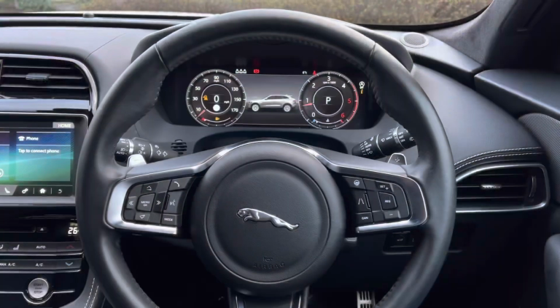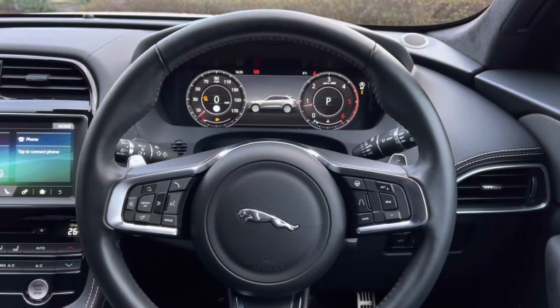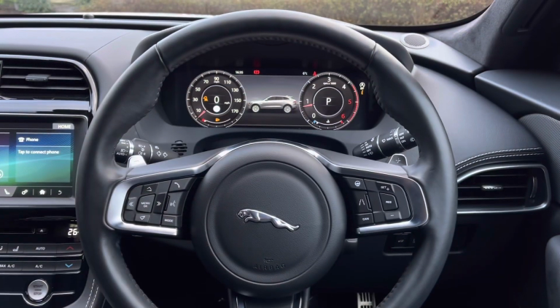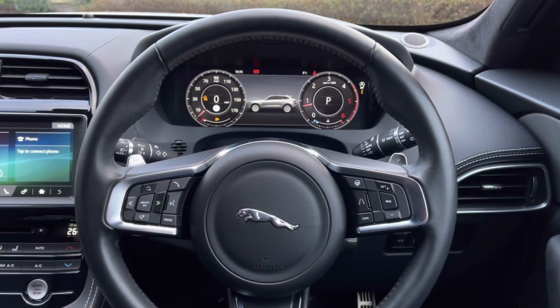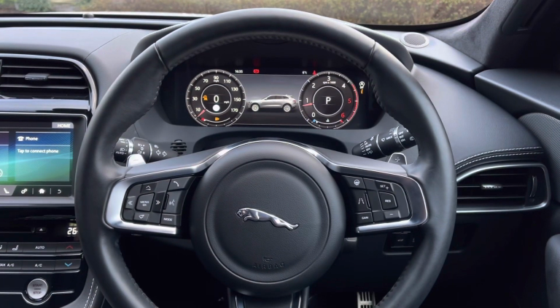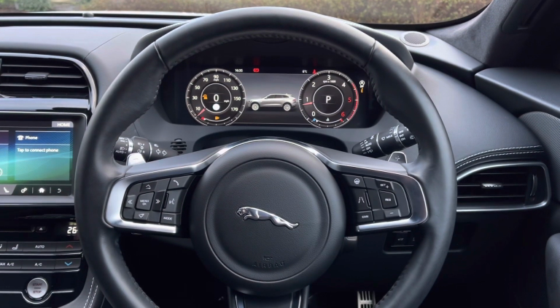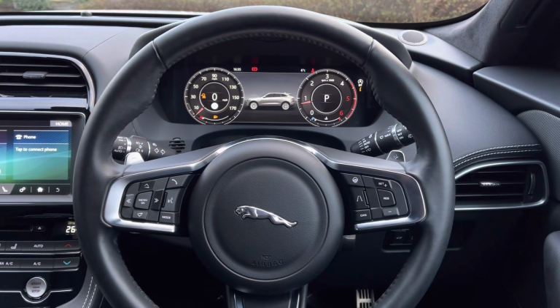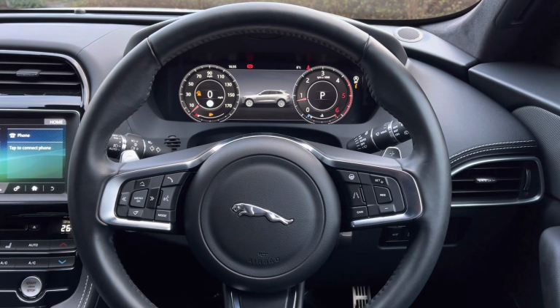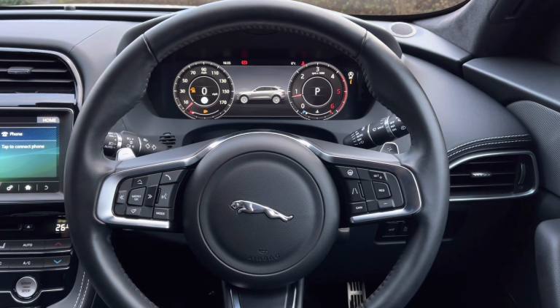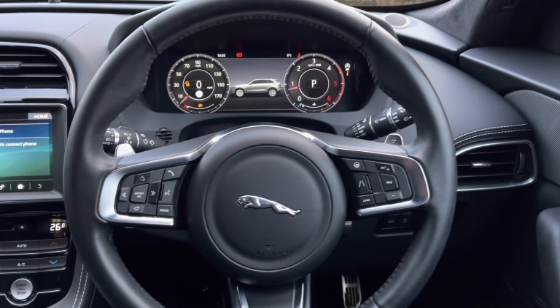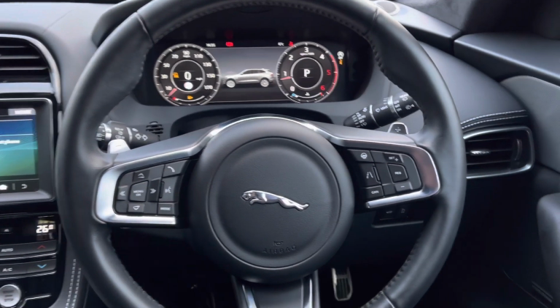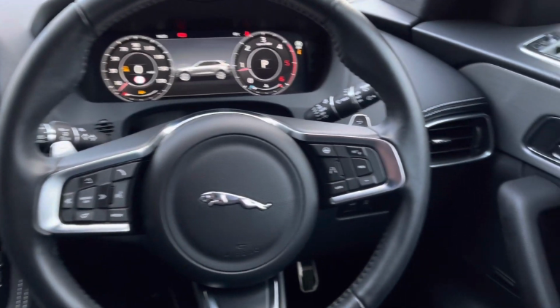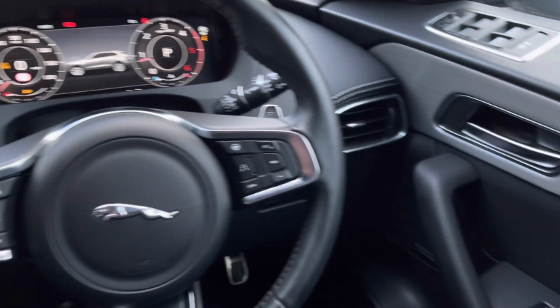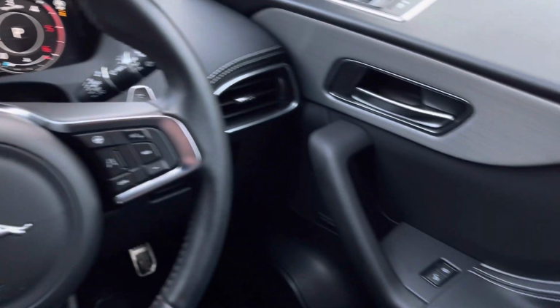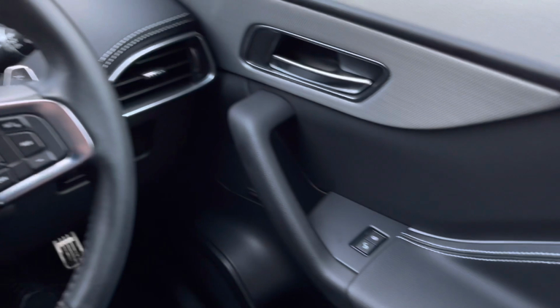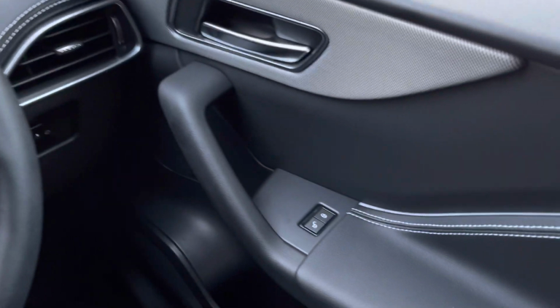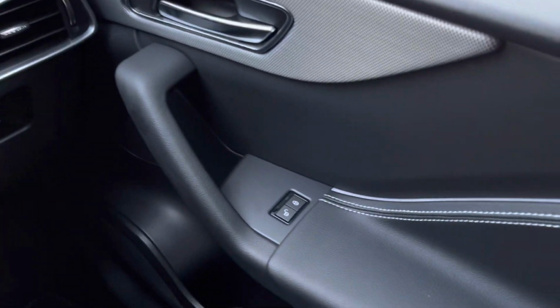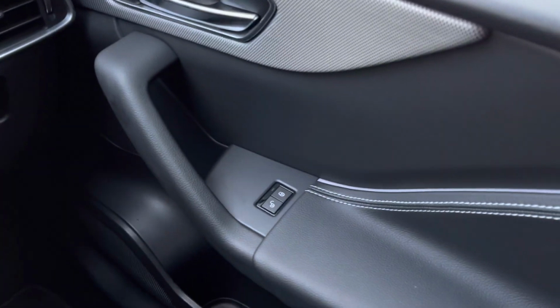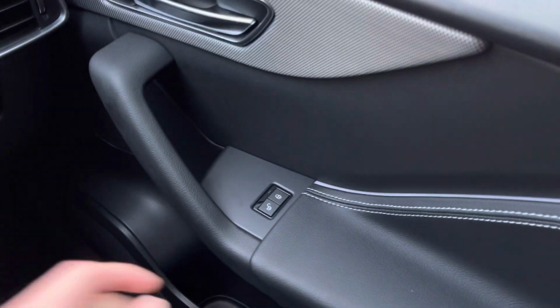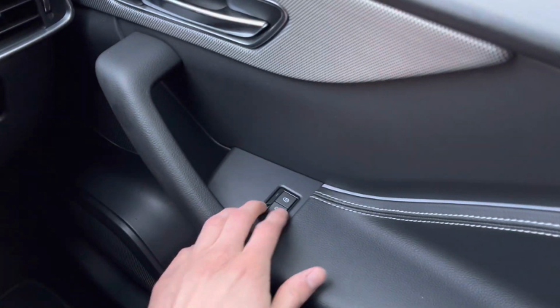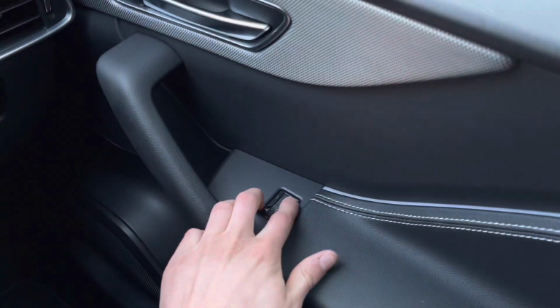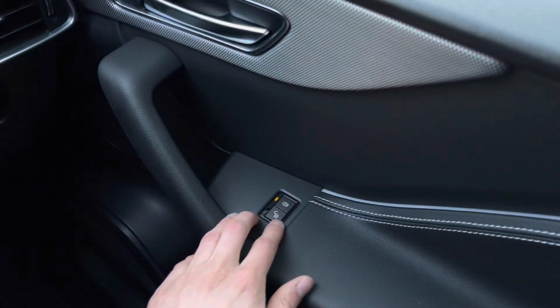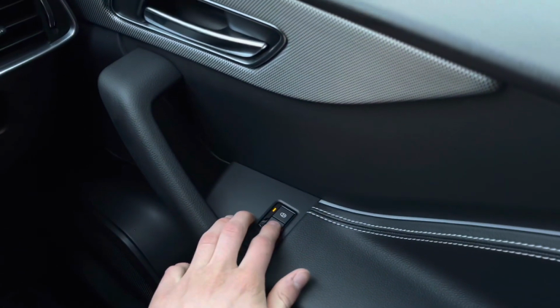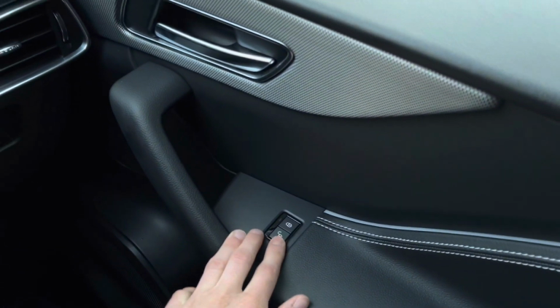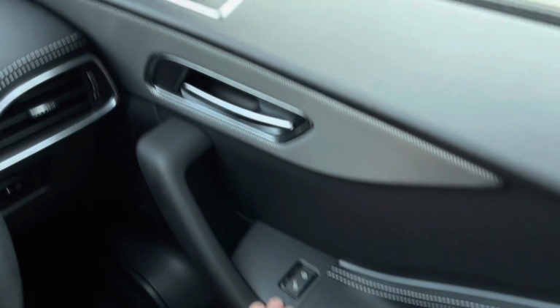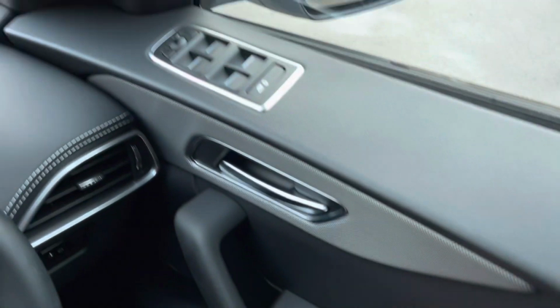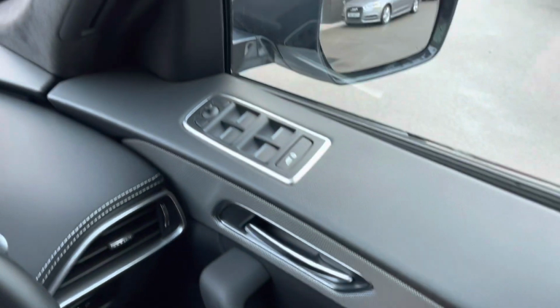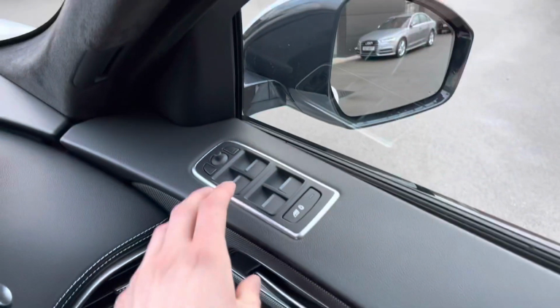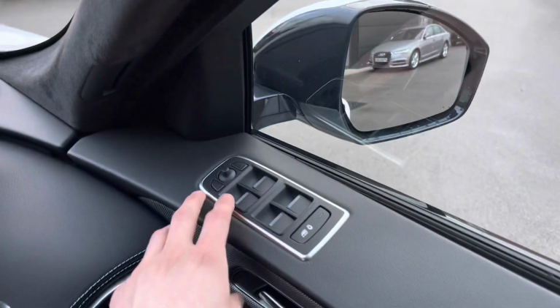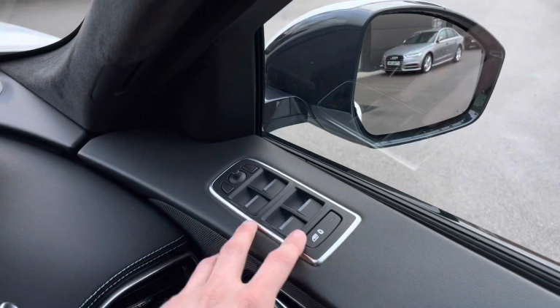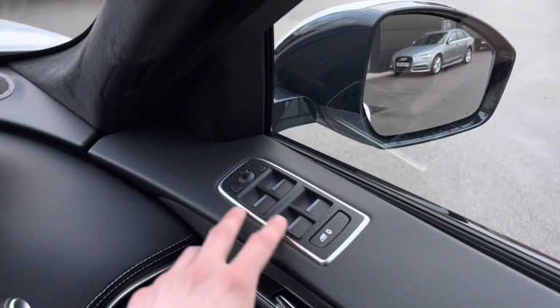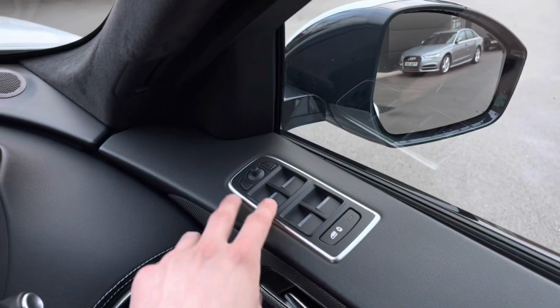Sitting inside now, and as you can see, this is a luxurious place to be. Panning to the right, you're presented with multiple controls such as door locking controls, along with window controls and door mirror adjustments.